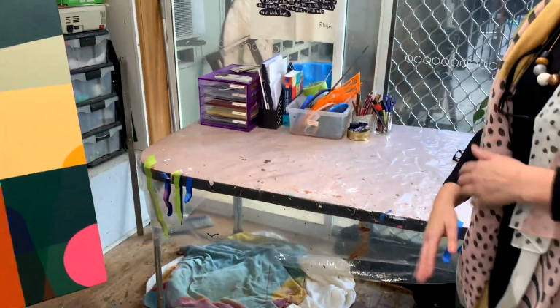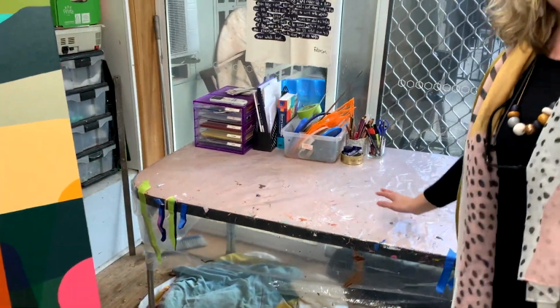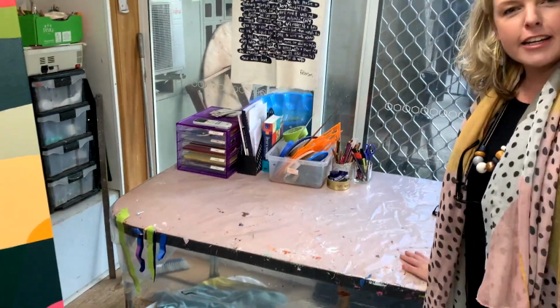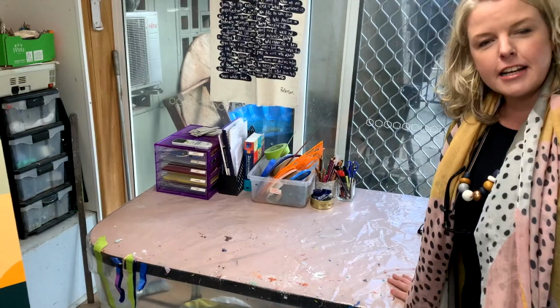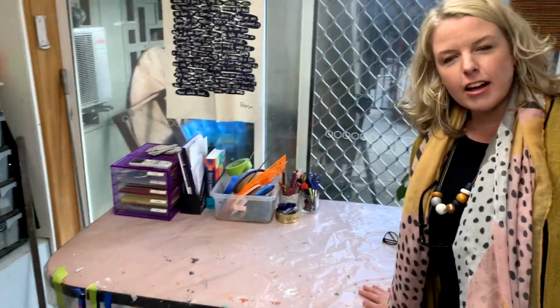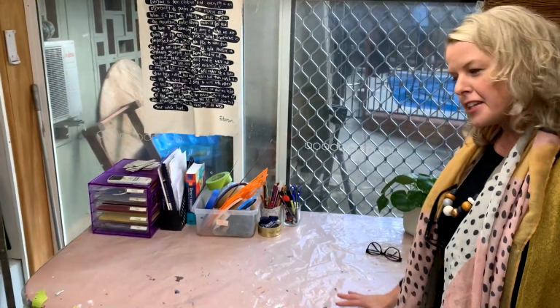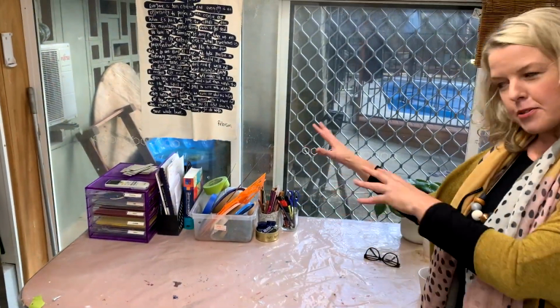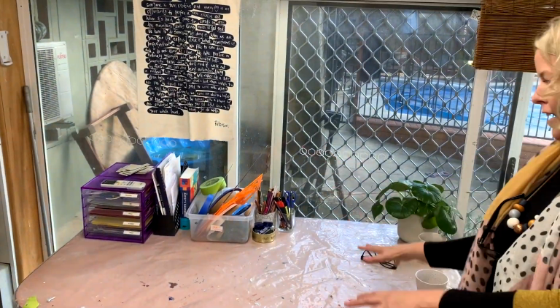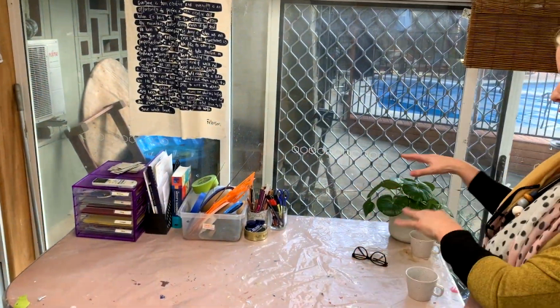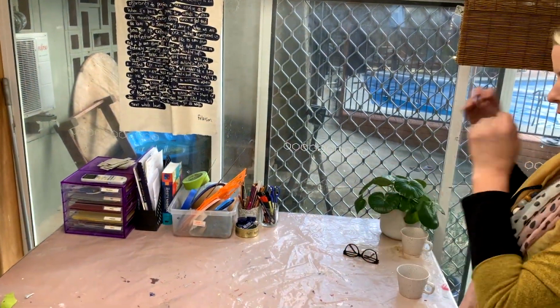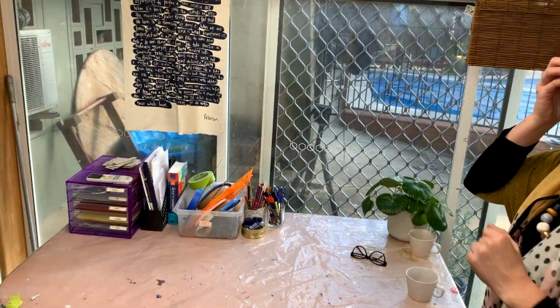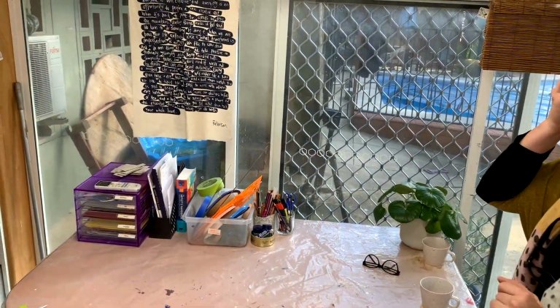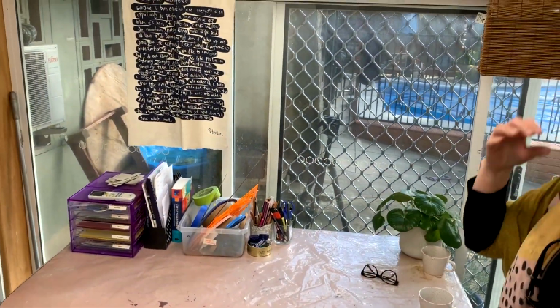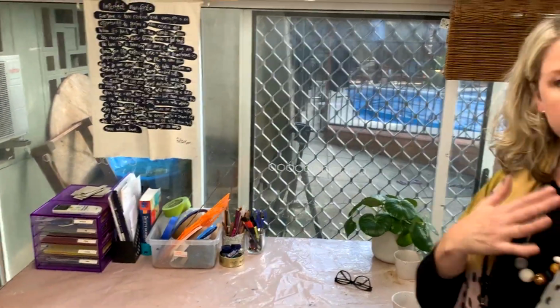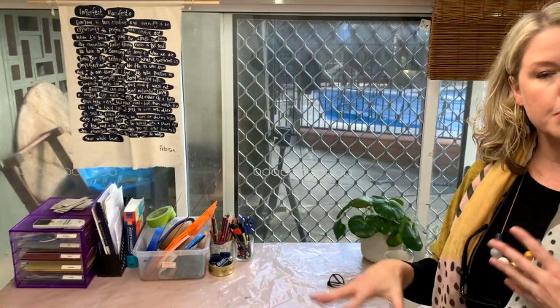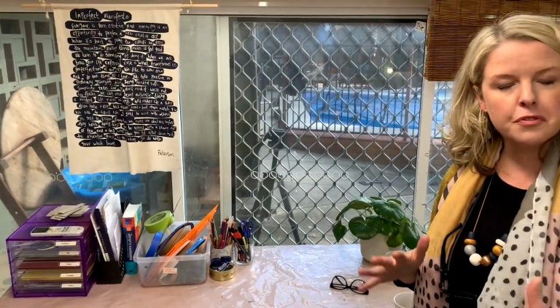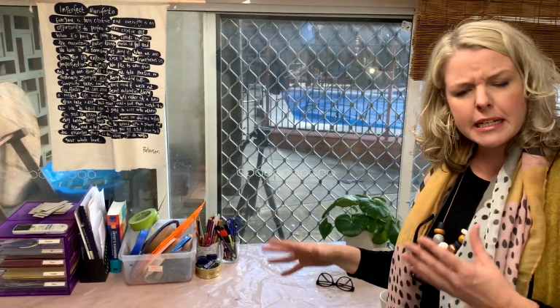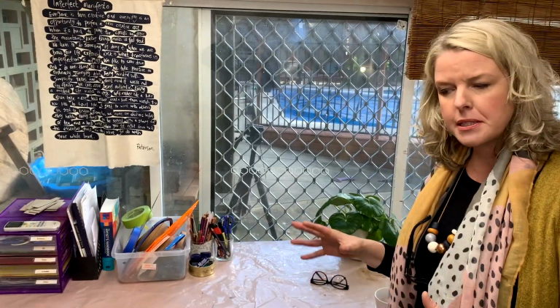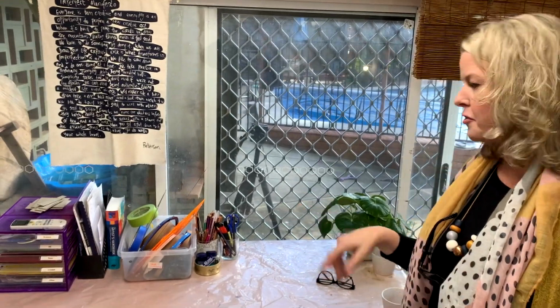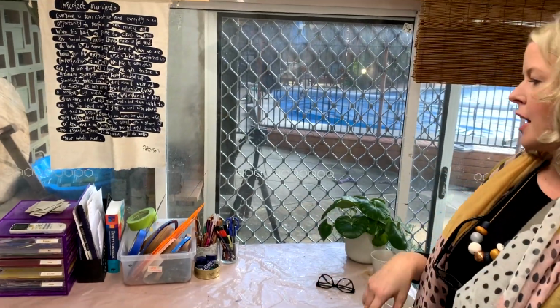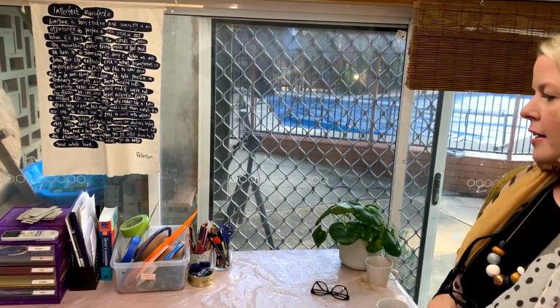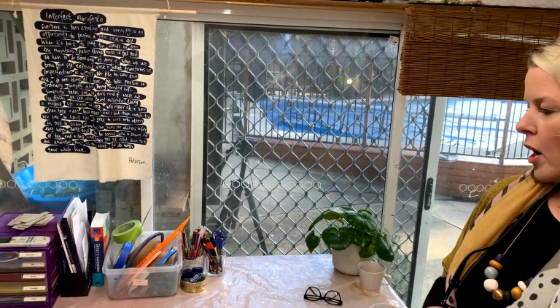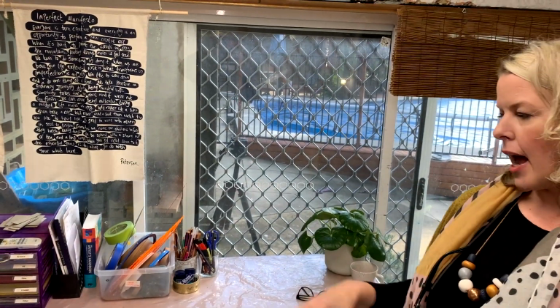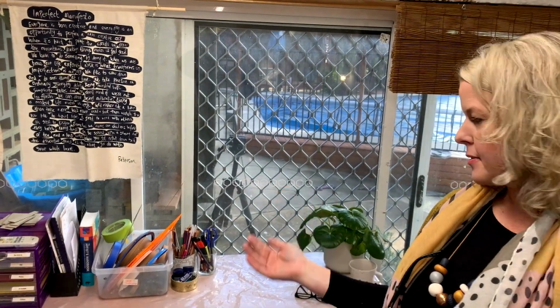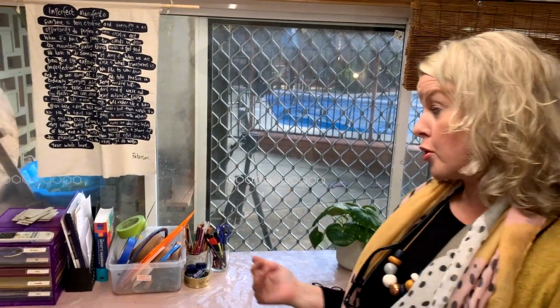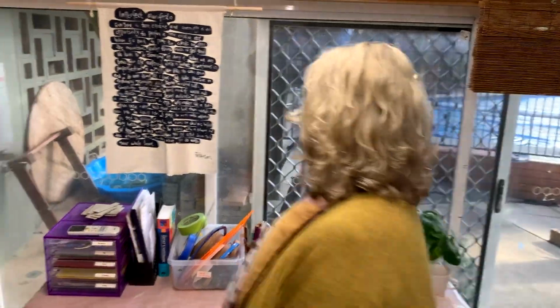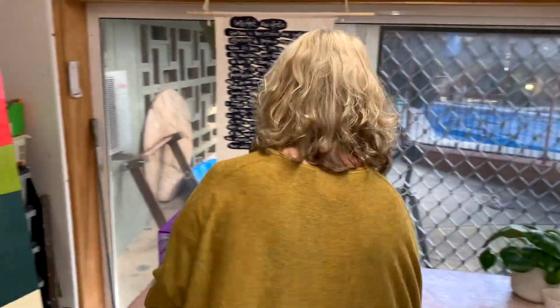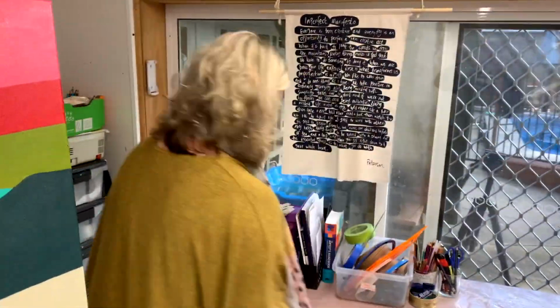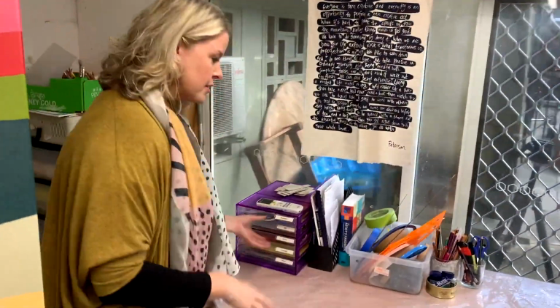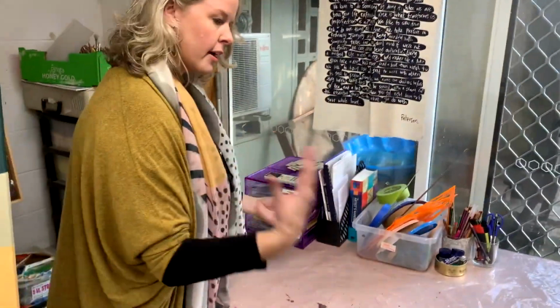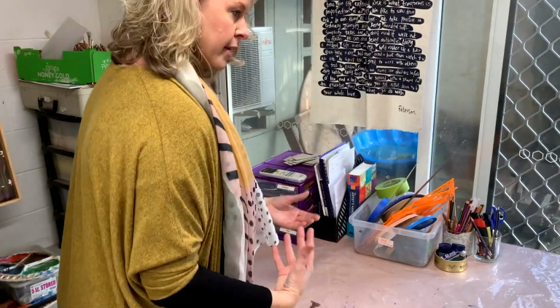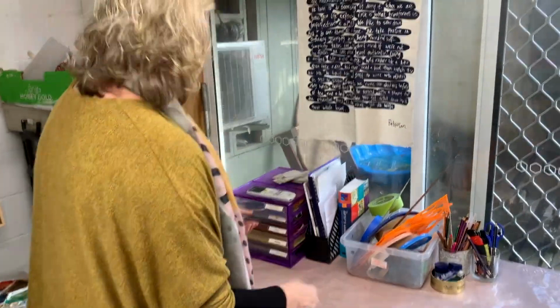So this is my desk. I try to keep this one tidy — it's right near my door and this is where I do a bit of admin-type stuff, as well as drawing and collaging, which is a way I generate ideas.